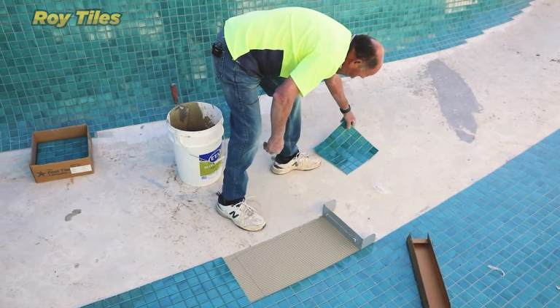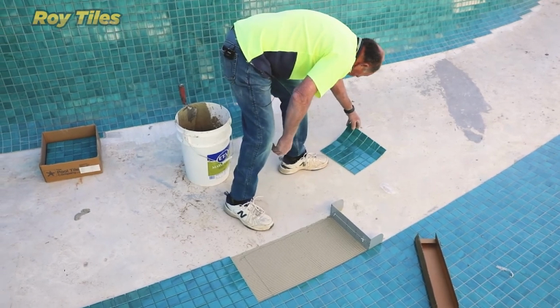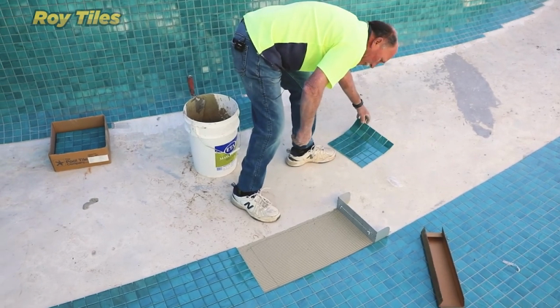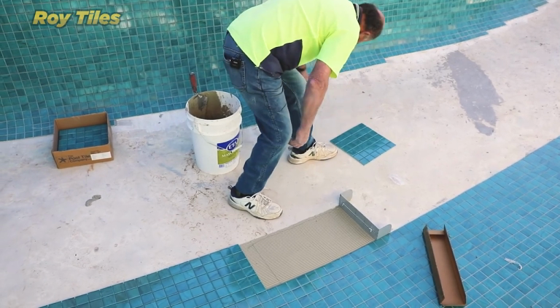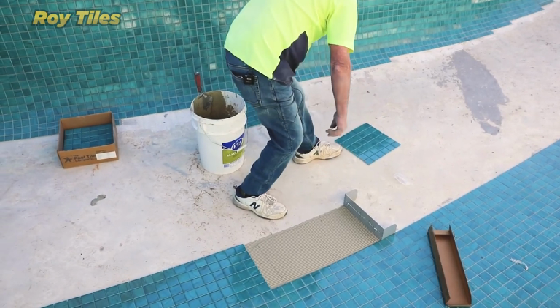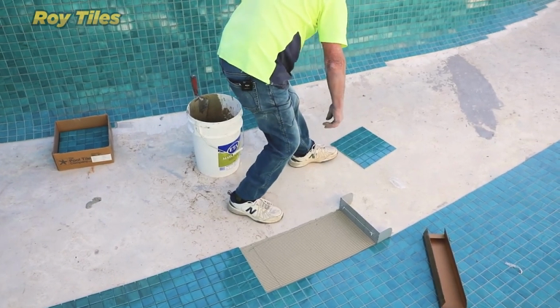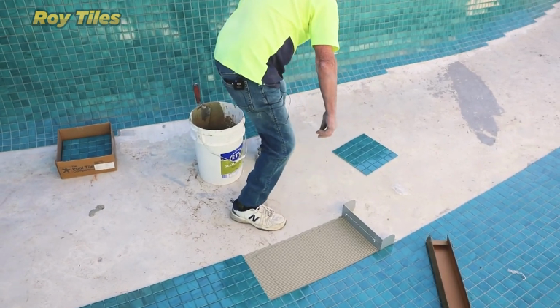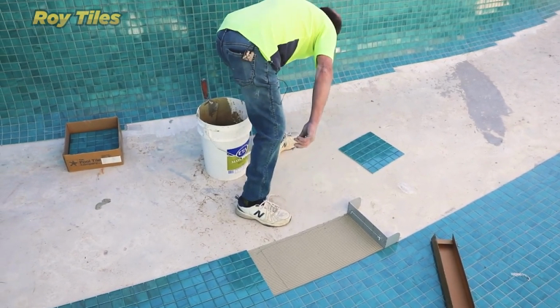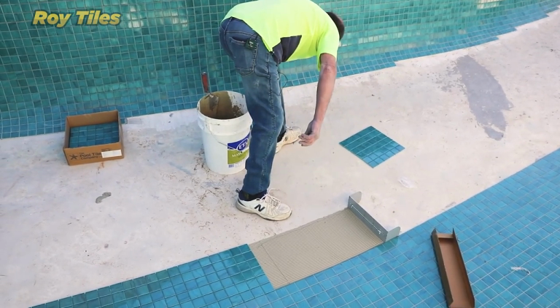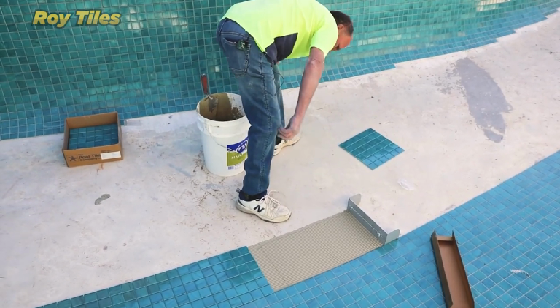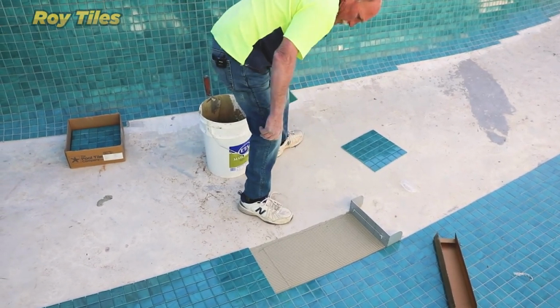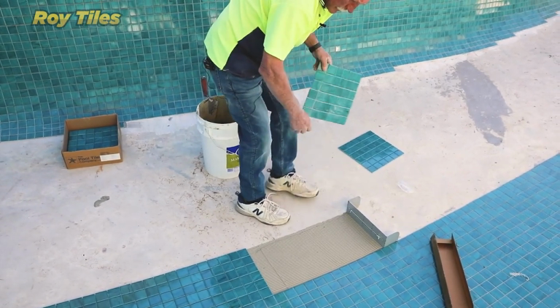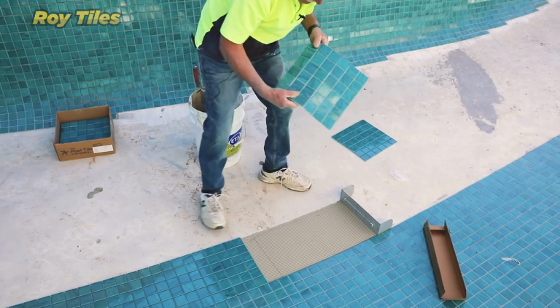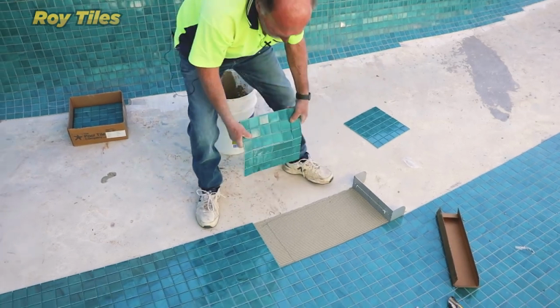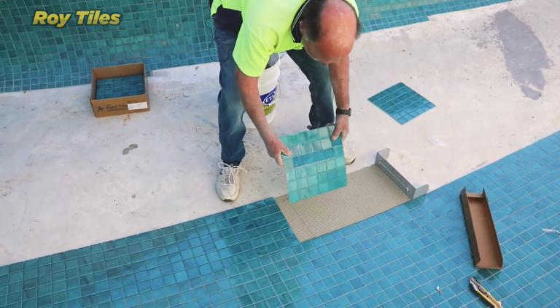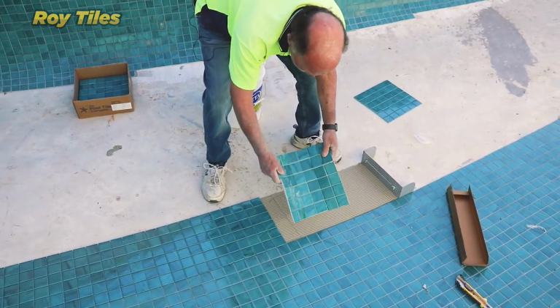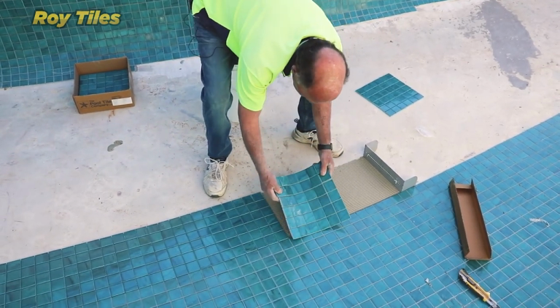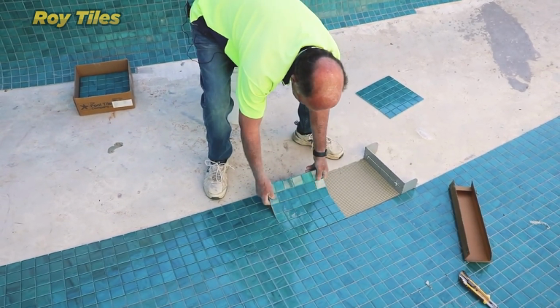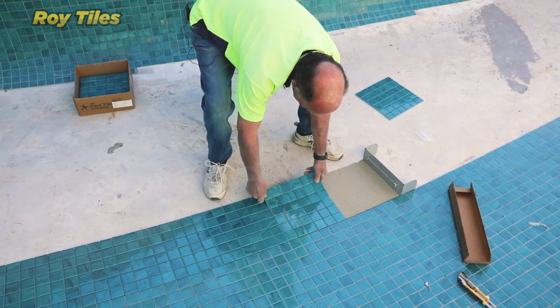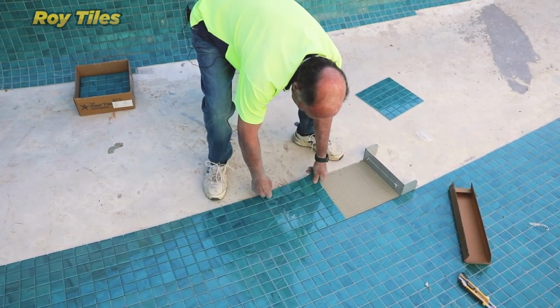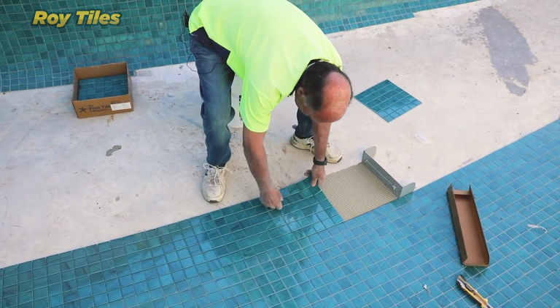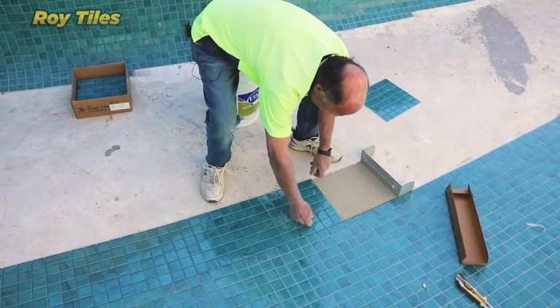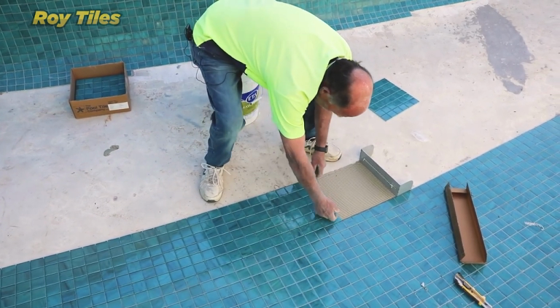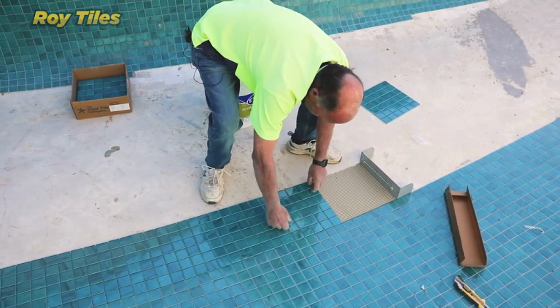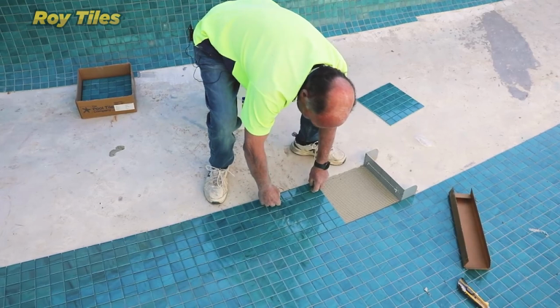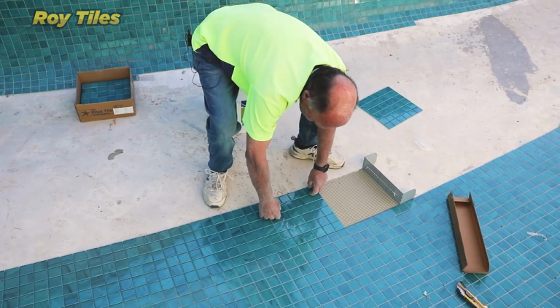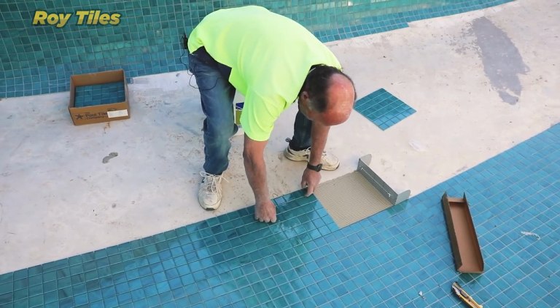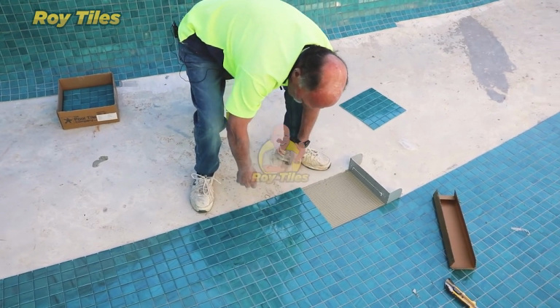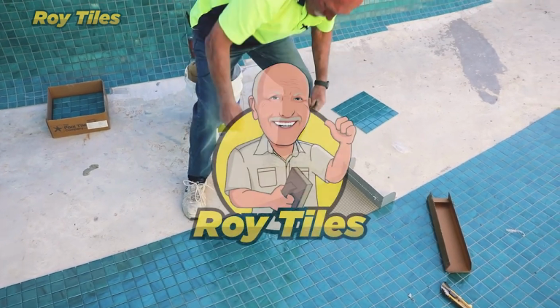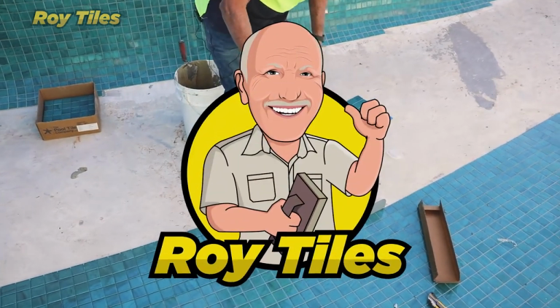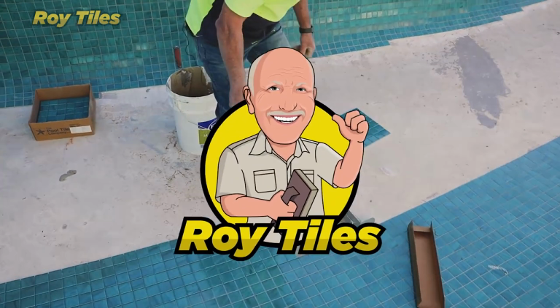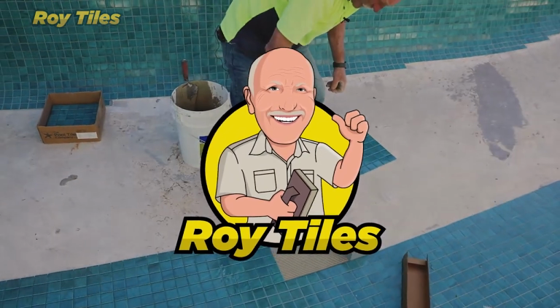When I find the tile I already cut — there you have it.